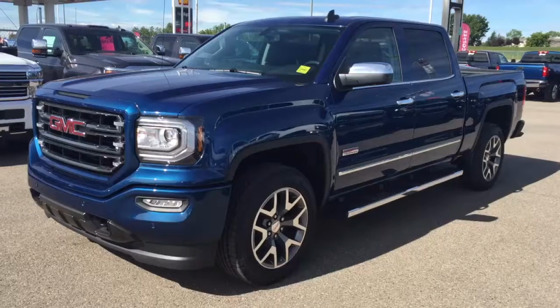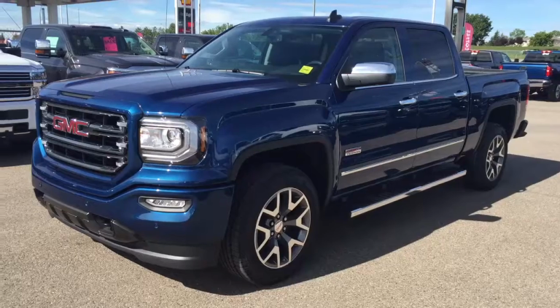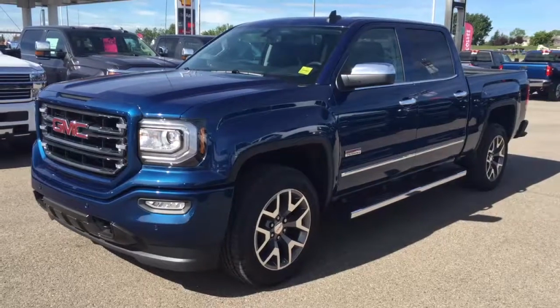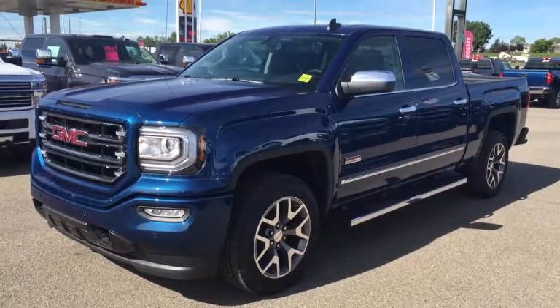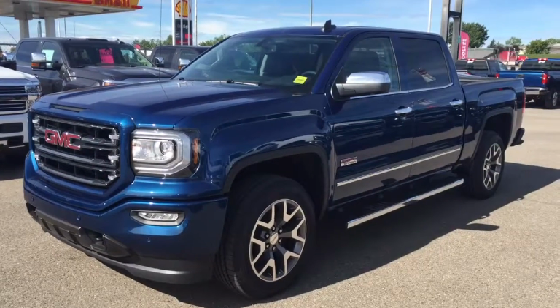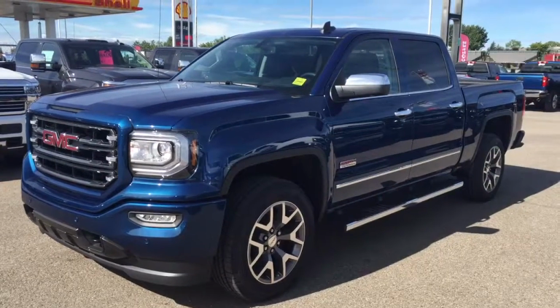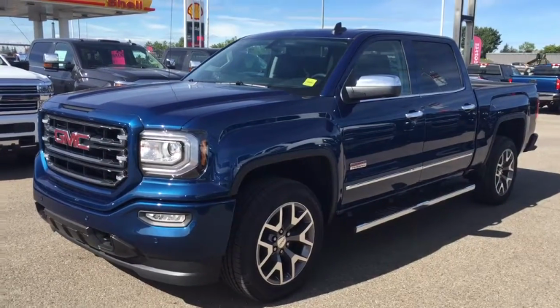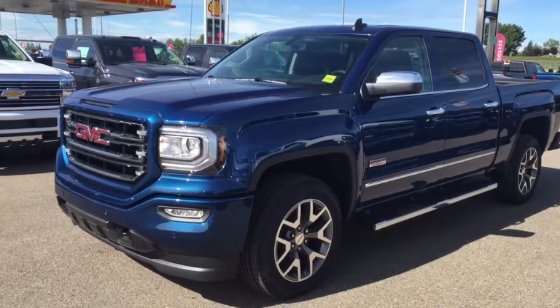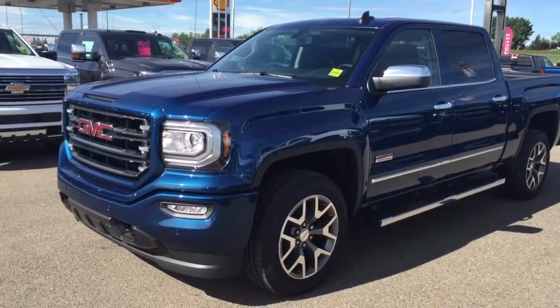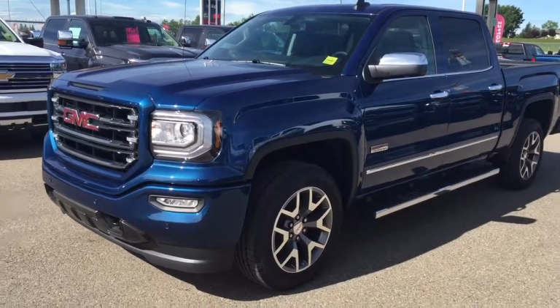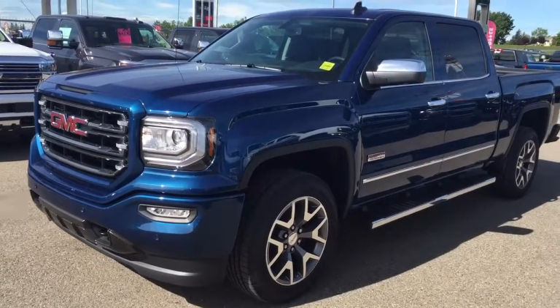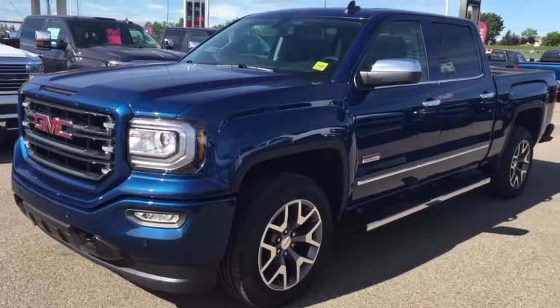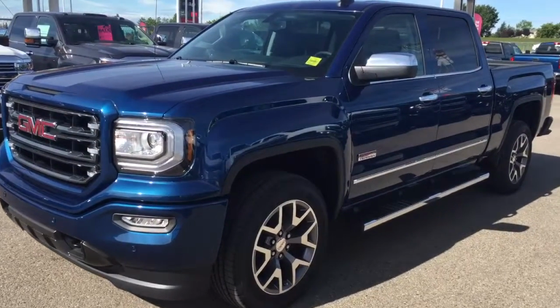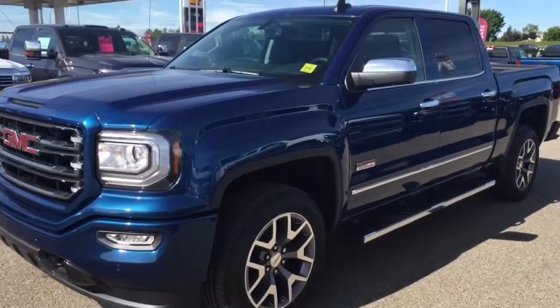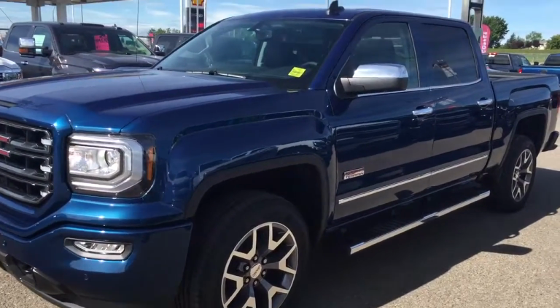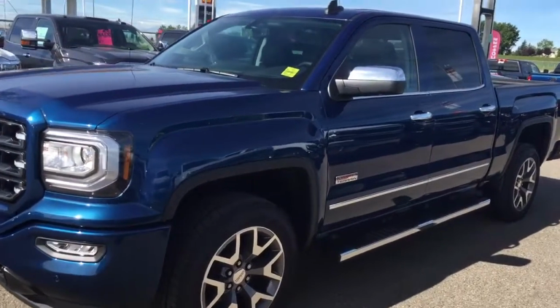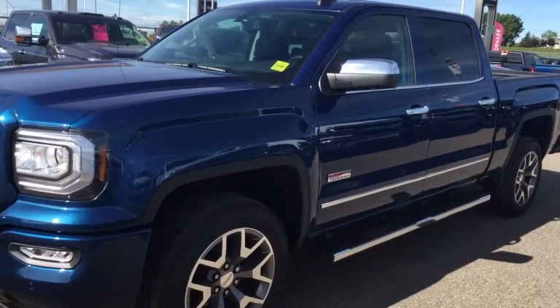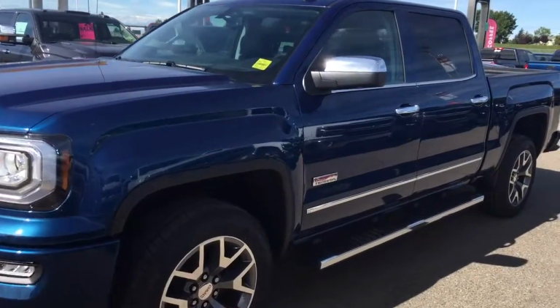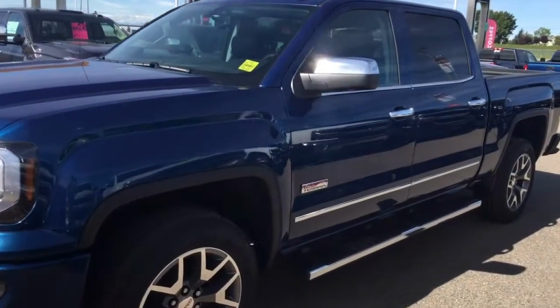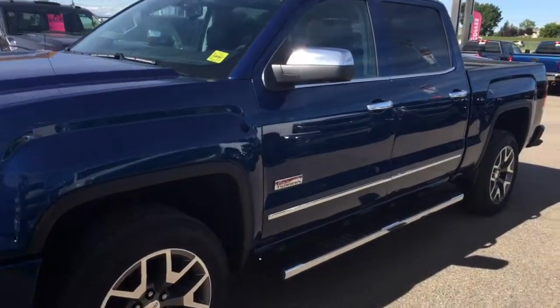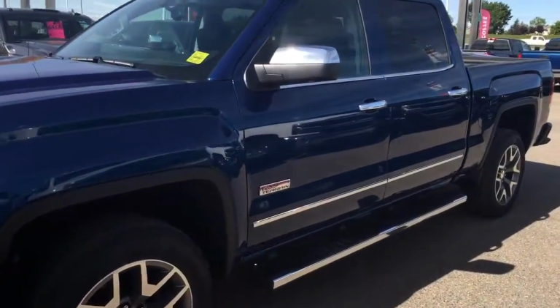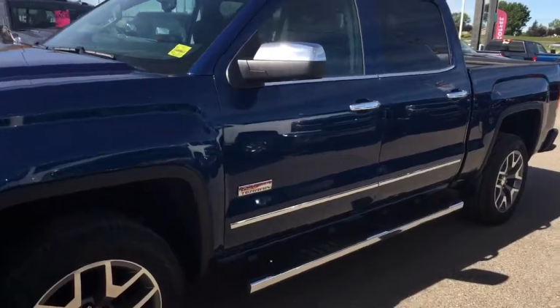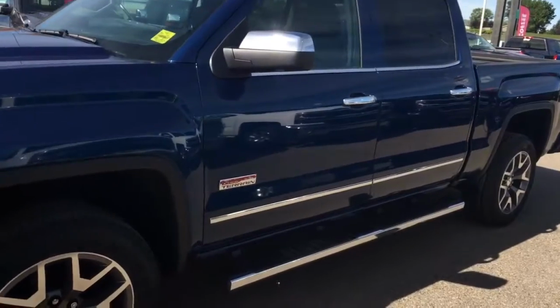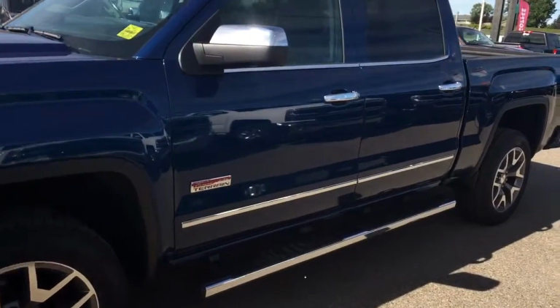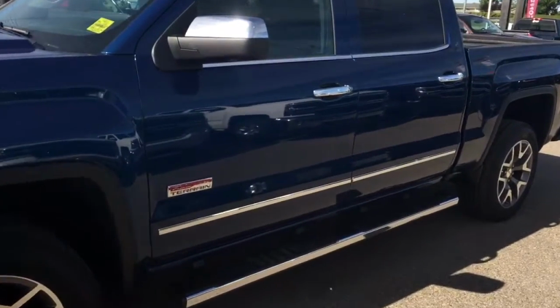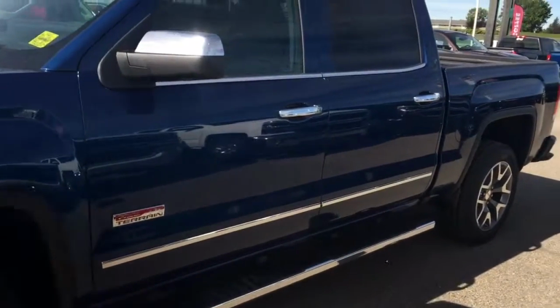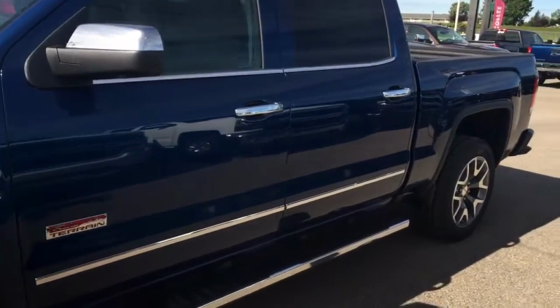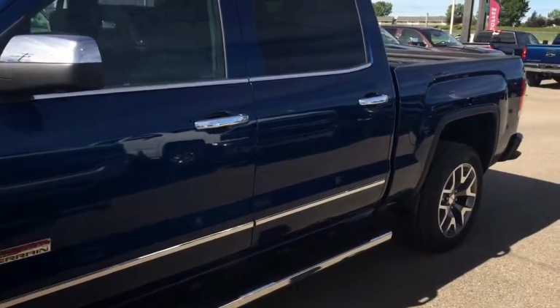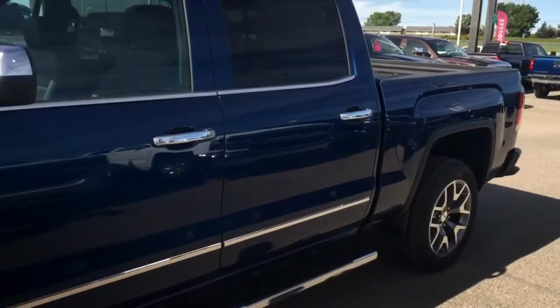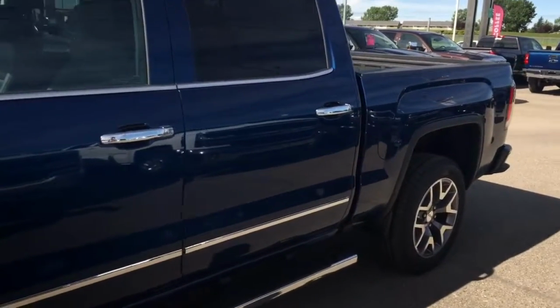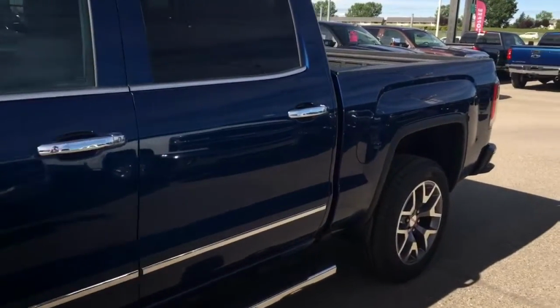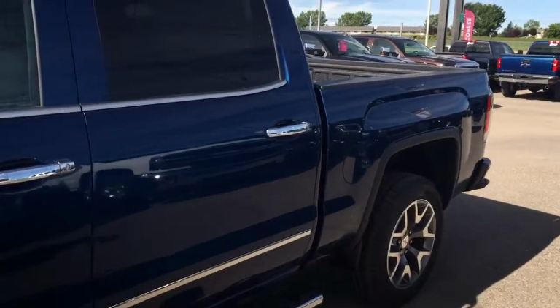Welcome to Davis Chevrolet. This is an all-new 2016 GMC Sierra with the all-terrain package in the color blue.